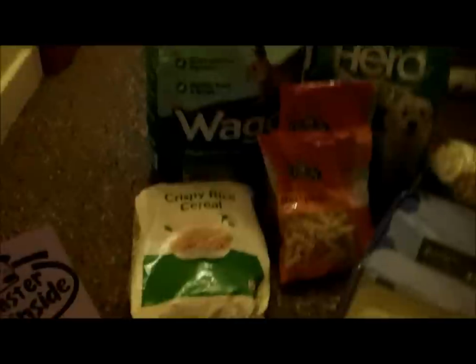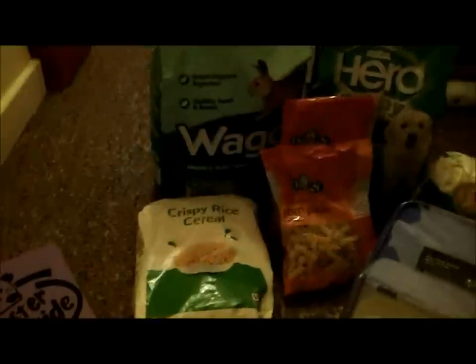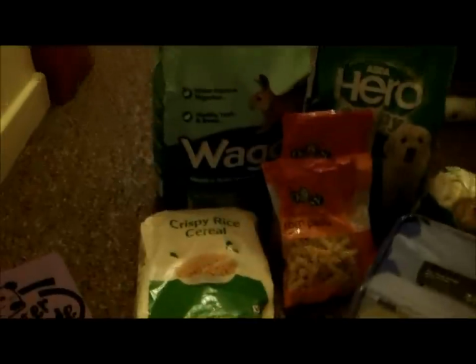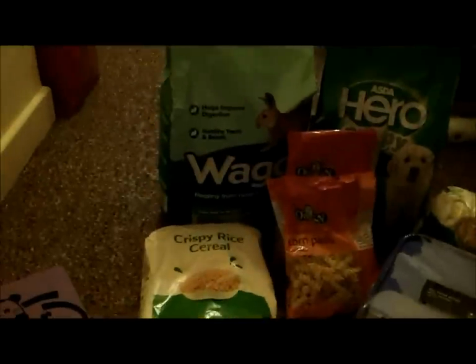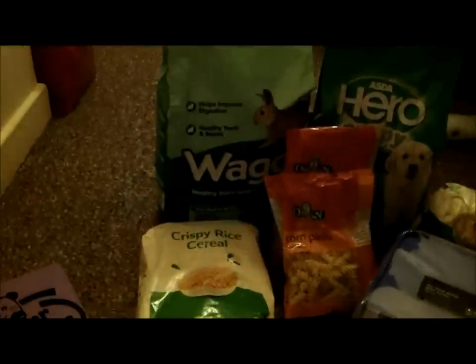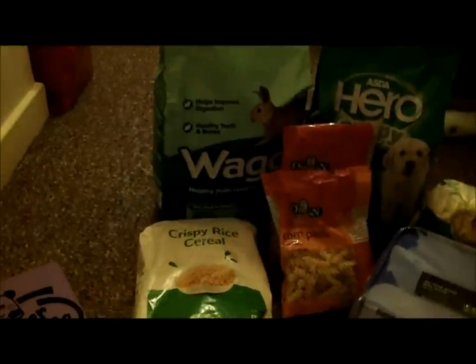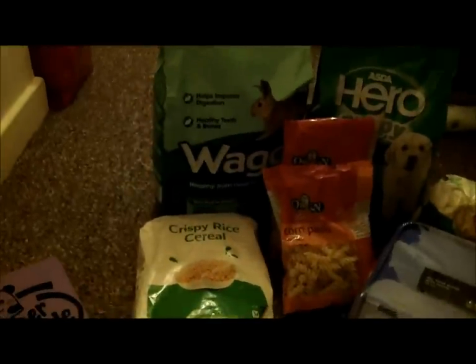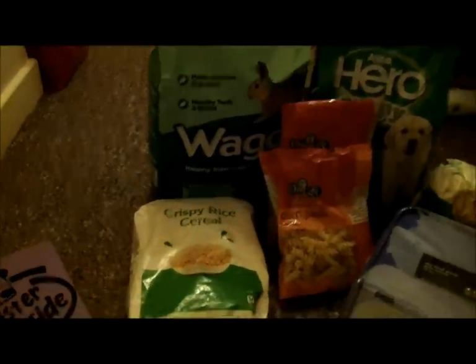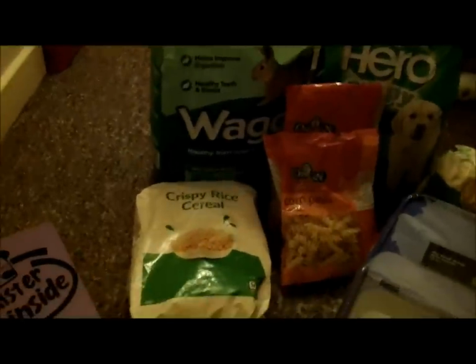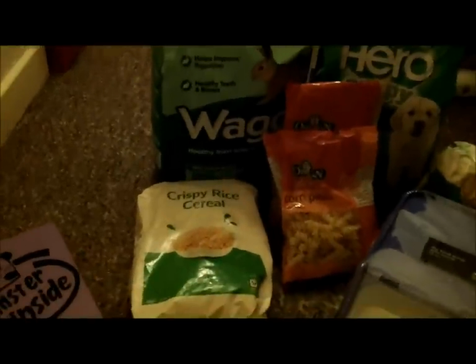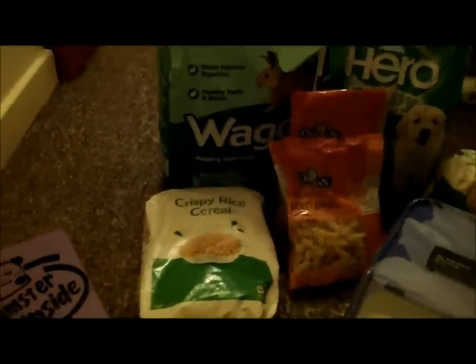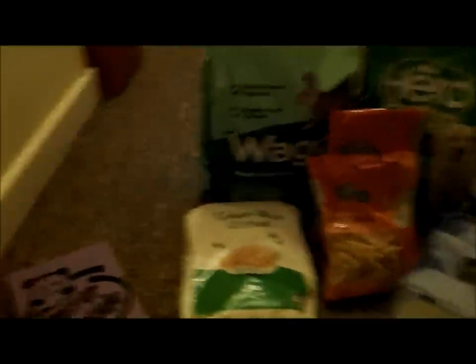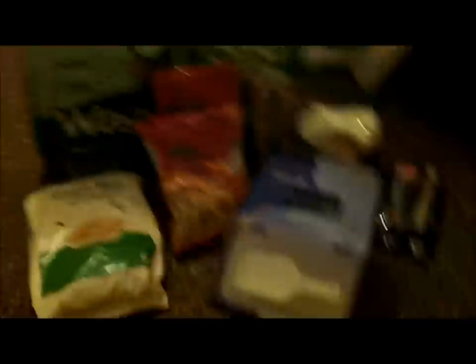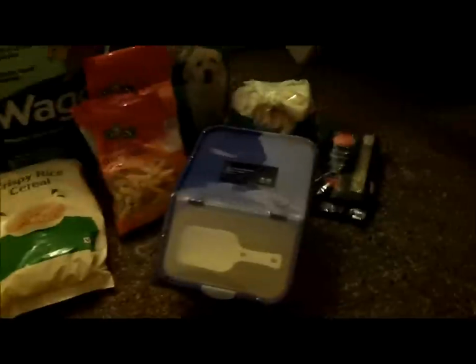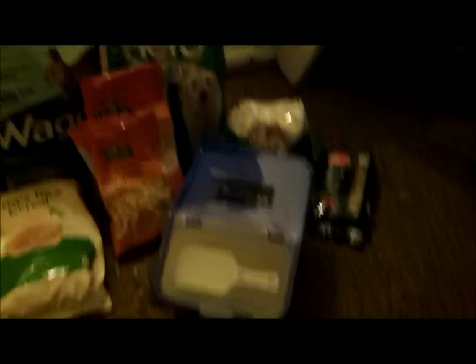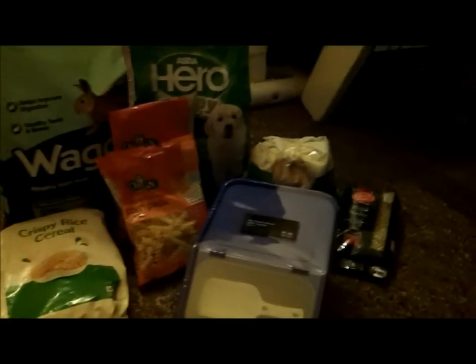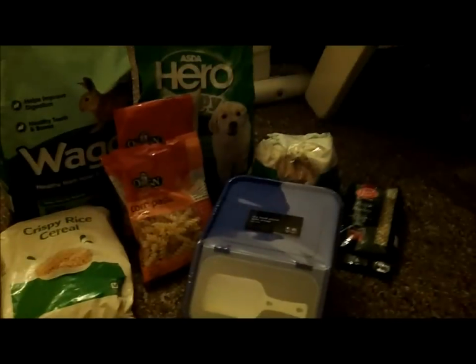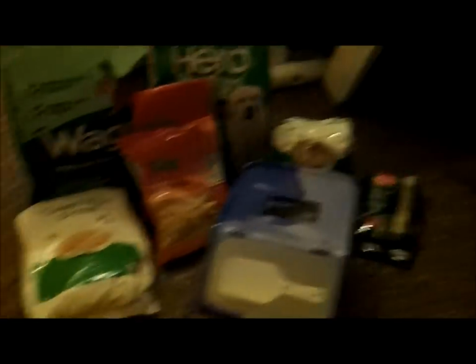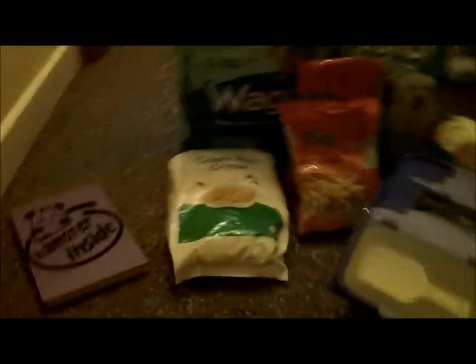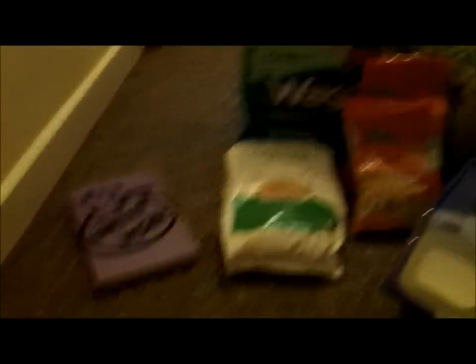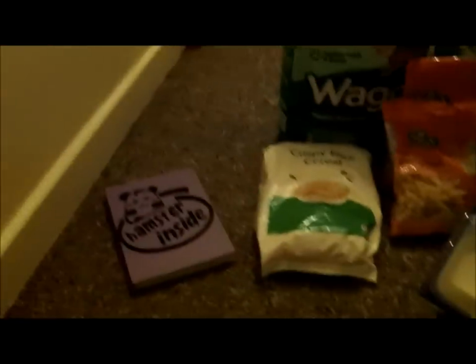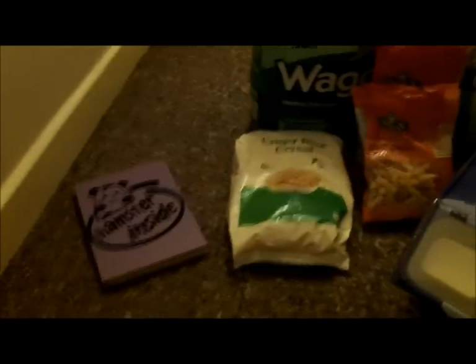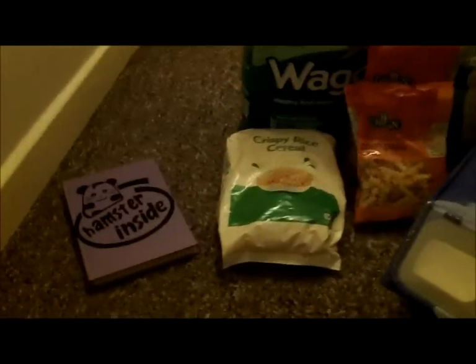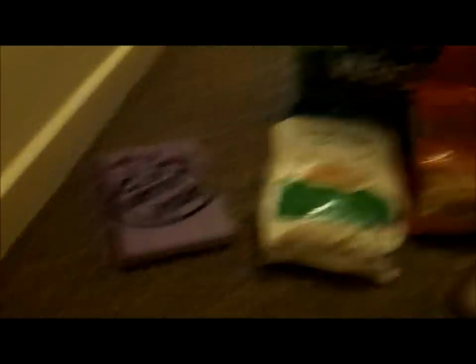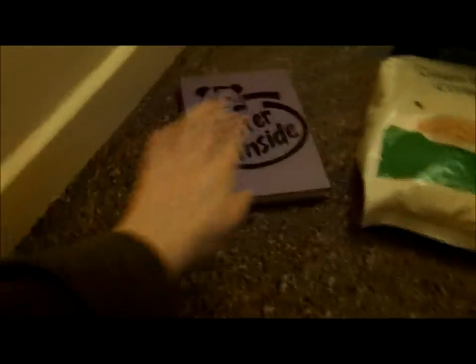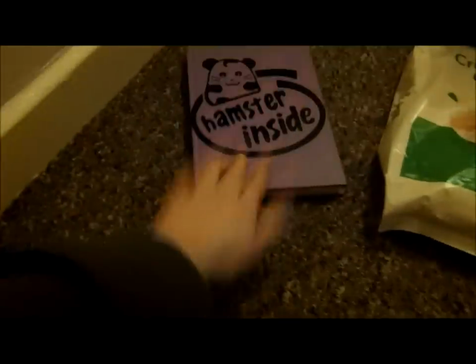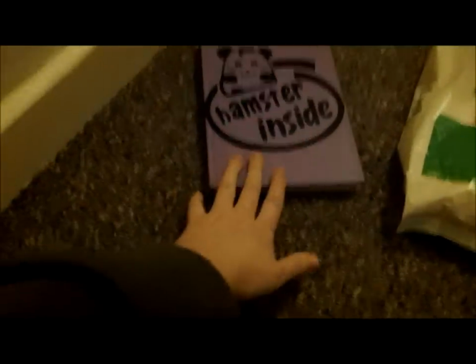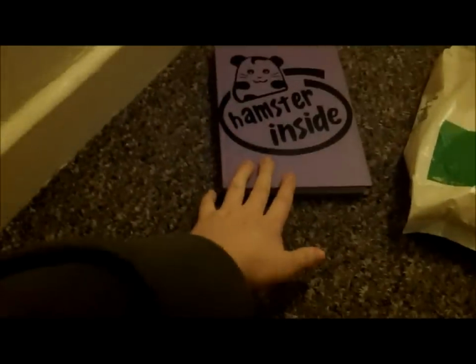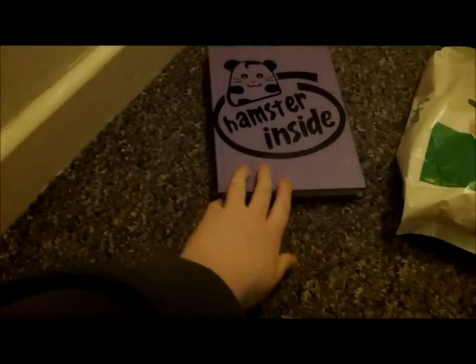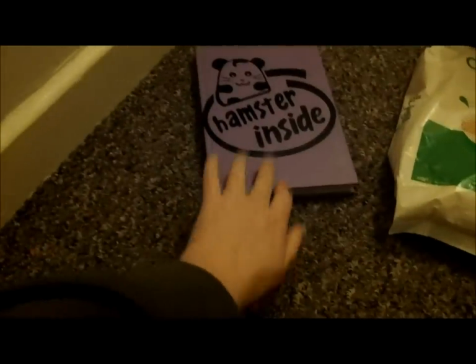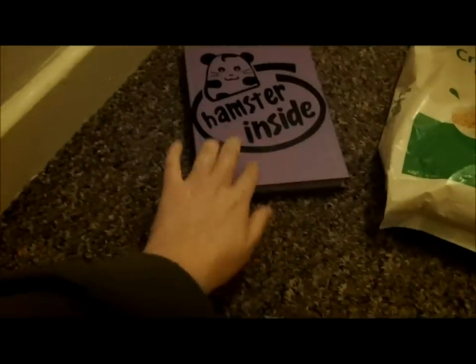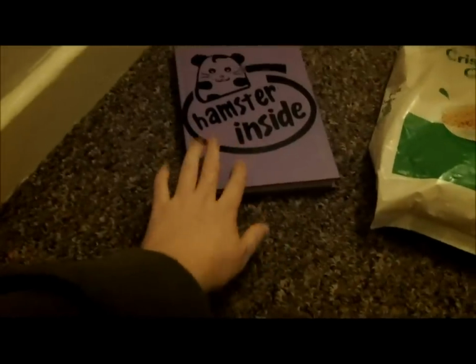I'm out of breath, I've been running upstairs. So this is what I'm going to put in it — this is what my recipe is.